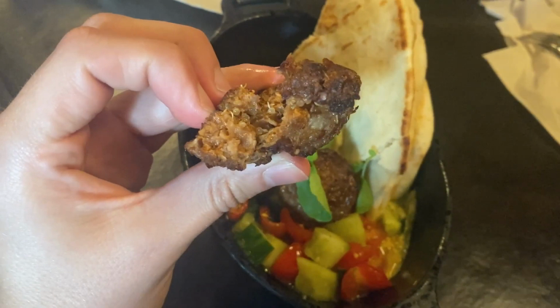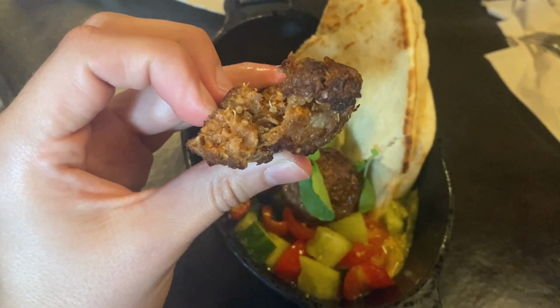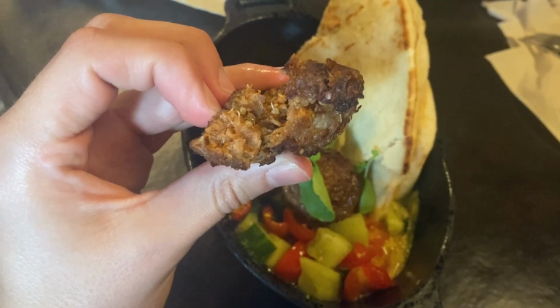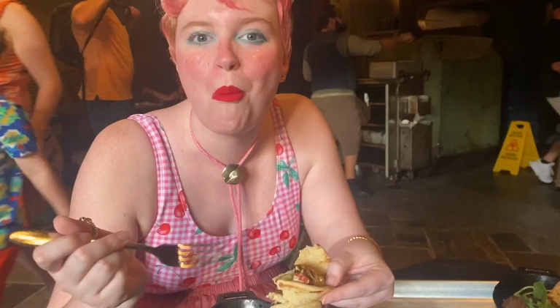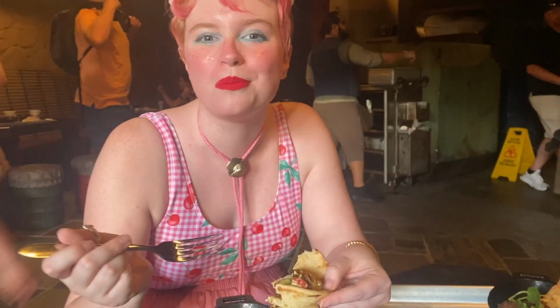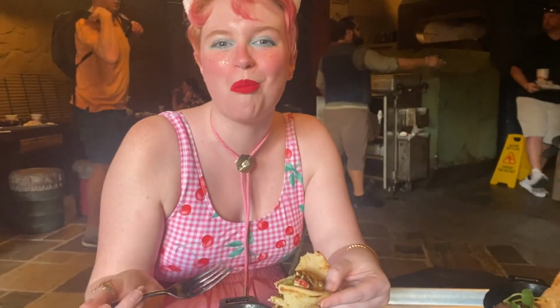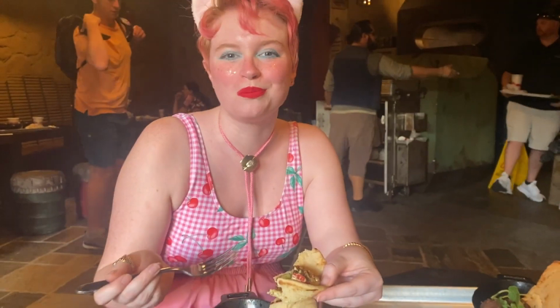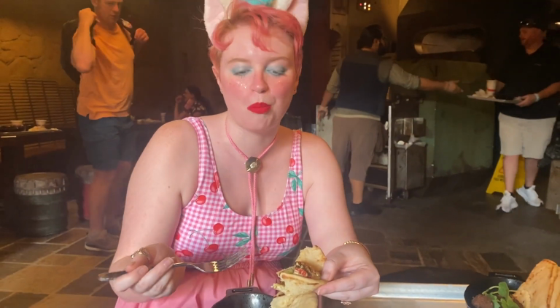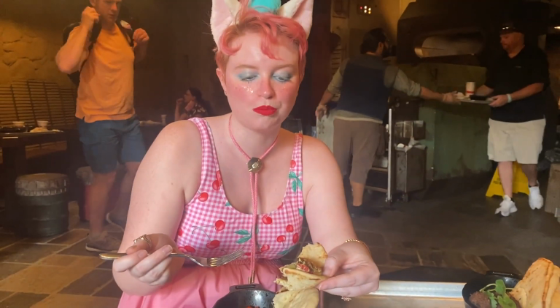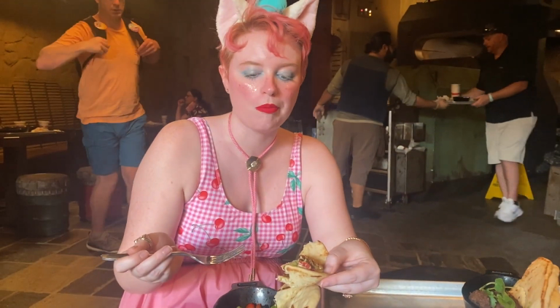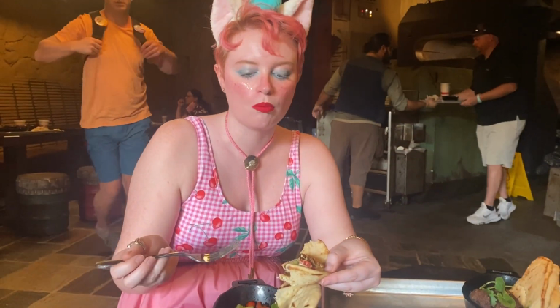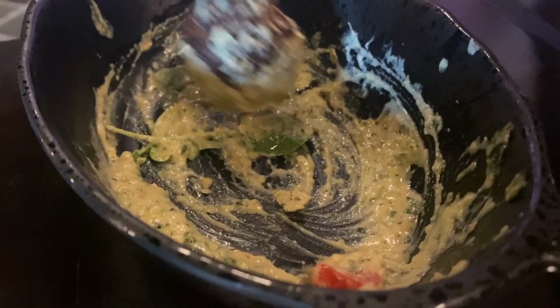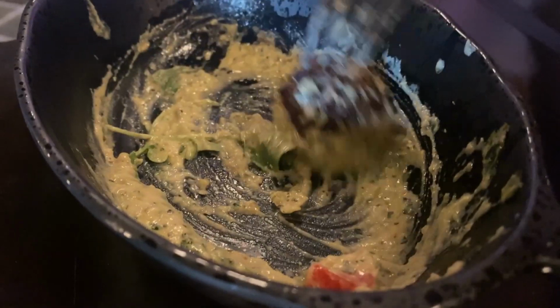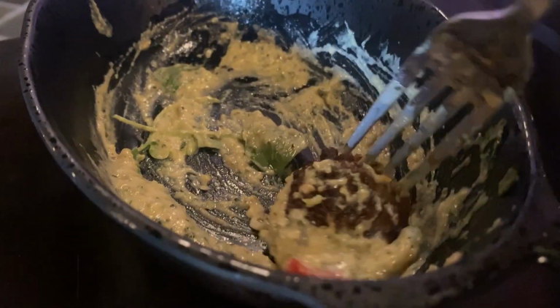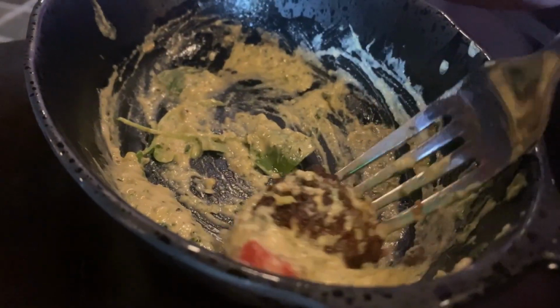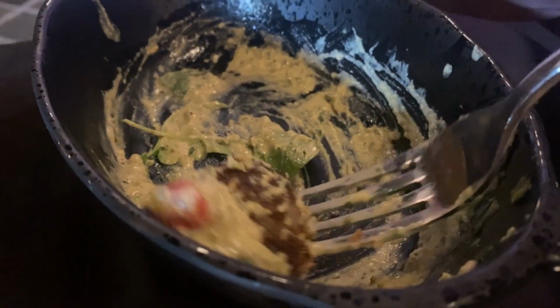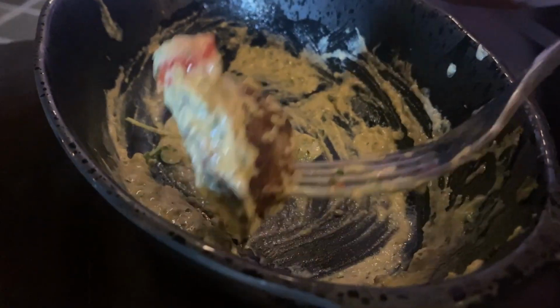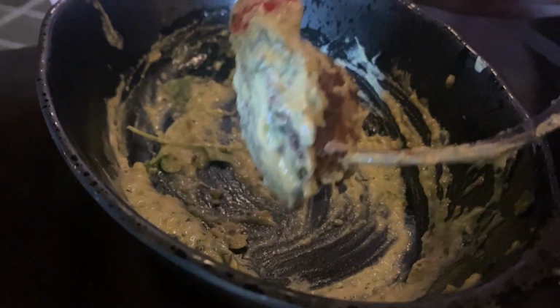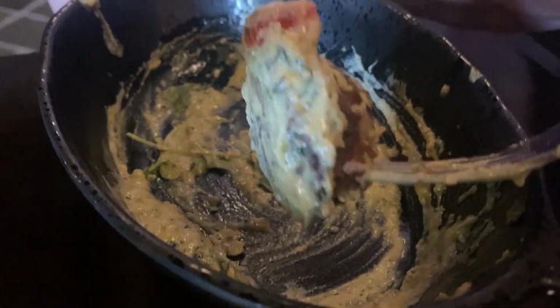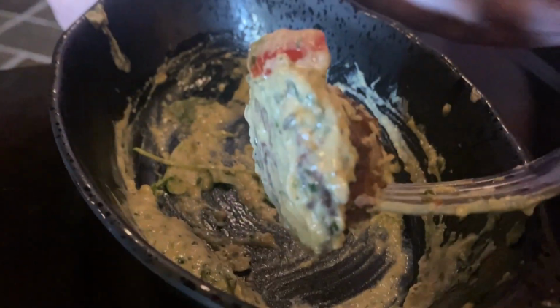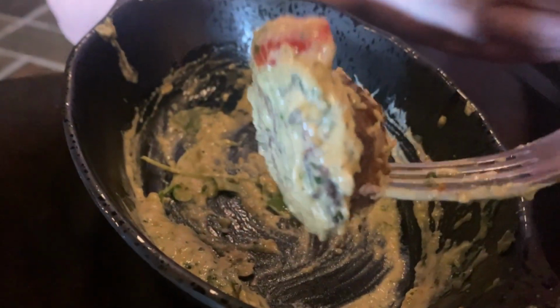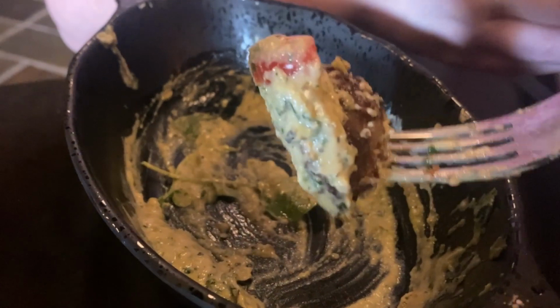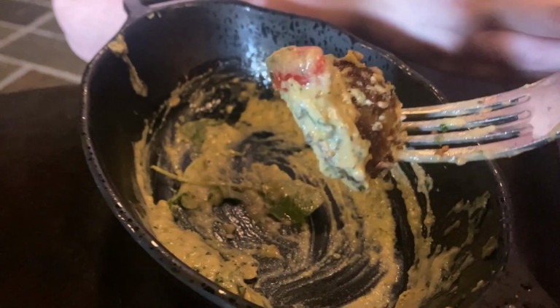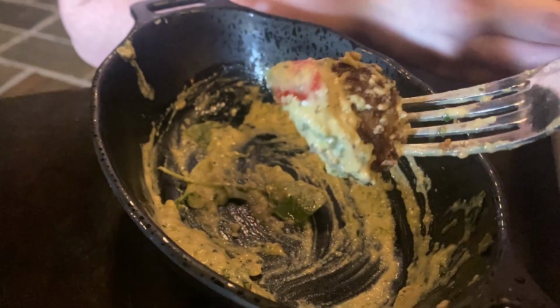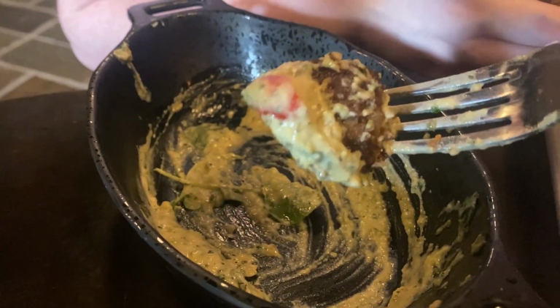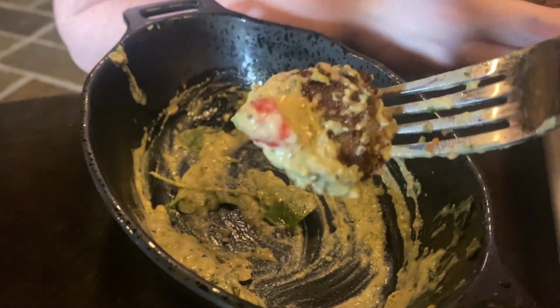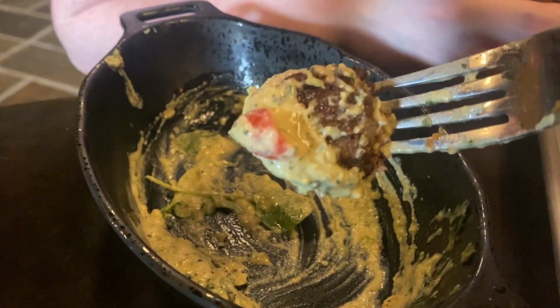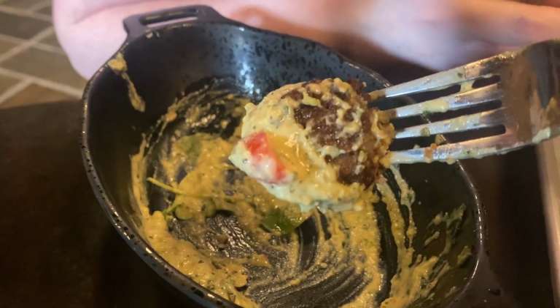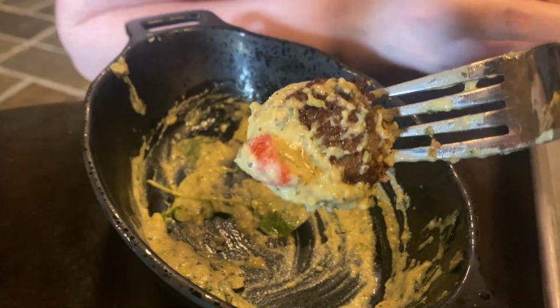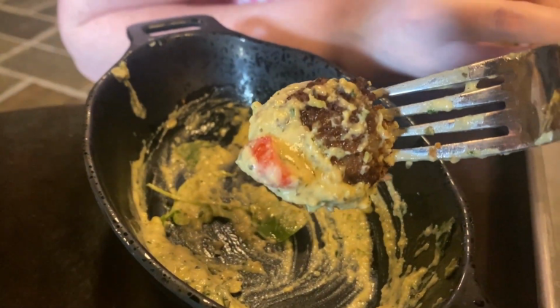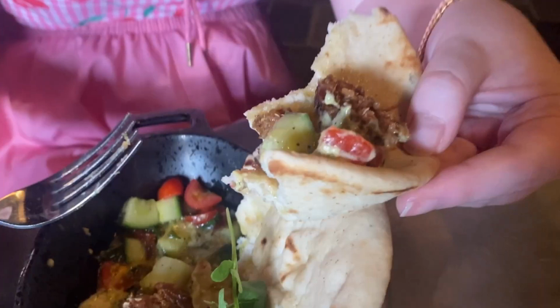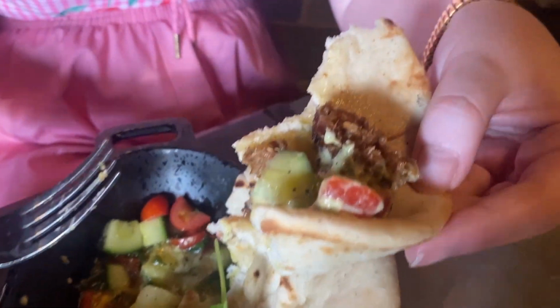The Impossible Kefta is extremely flavorful and cooked perfectly, and the herbed hummus is absolutely delicious. It's definitely one of our favorite meals at Hollywood Studios.